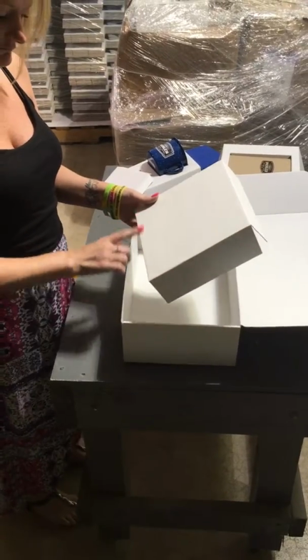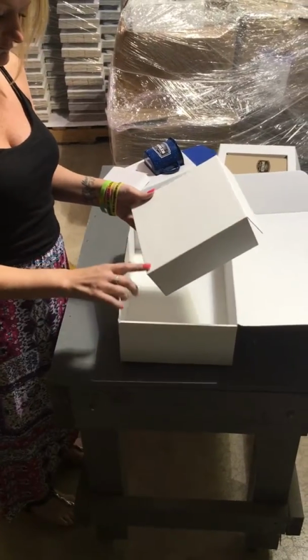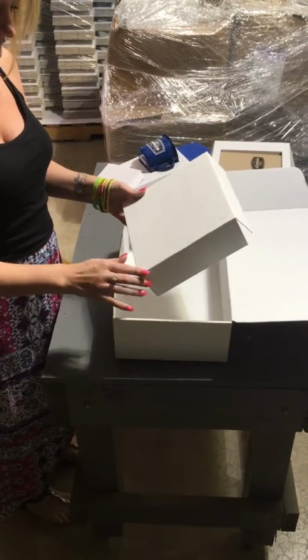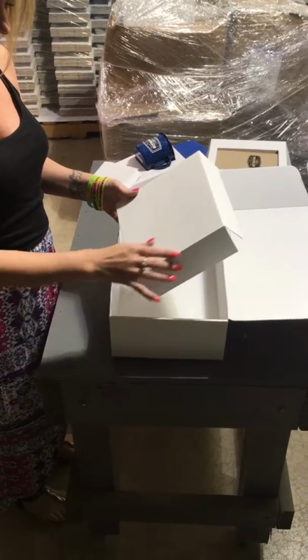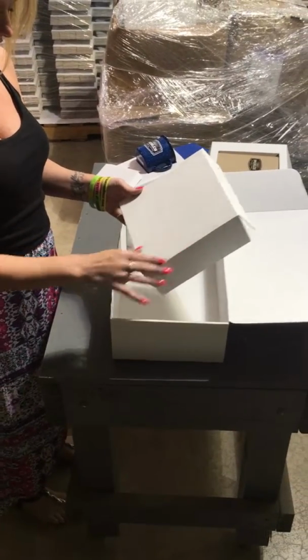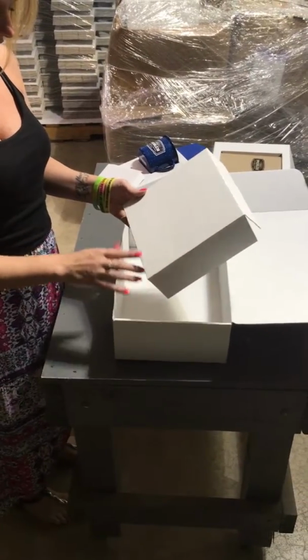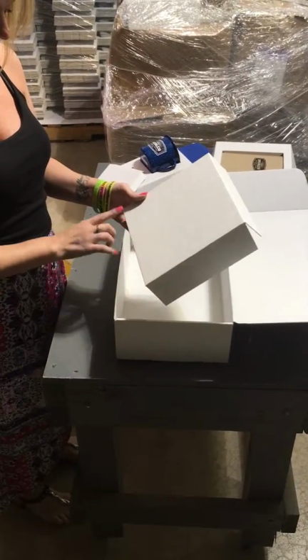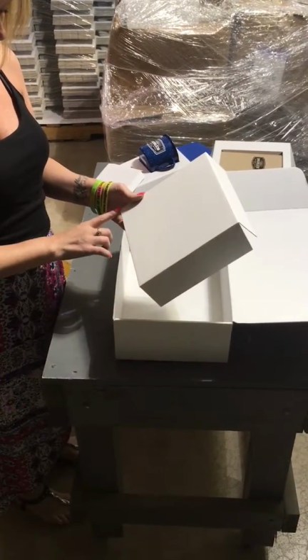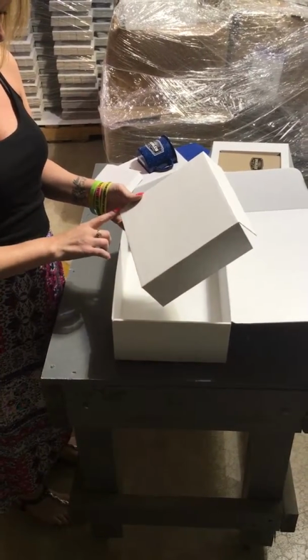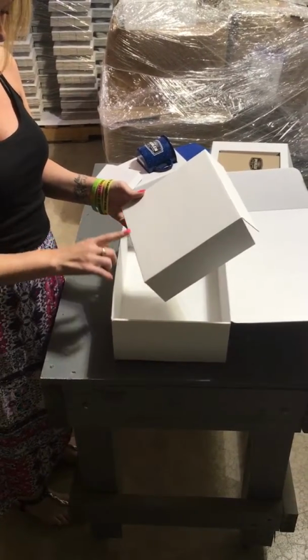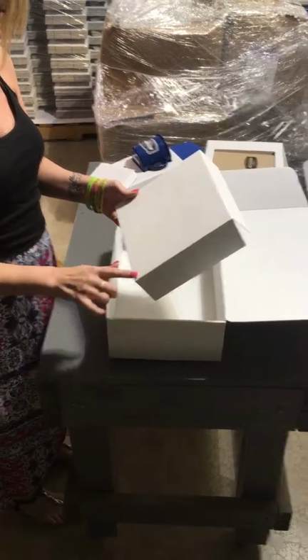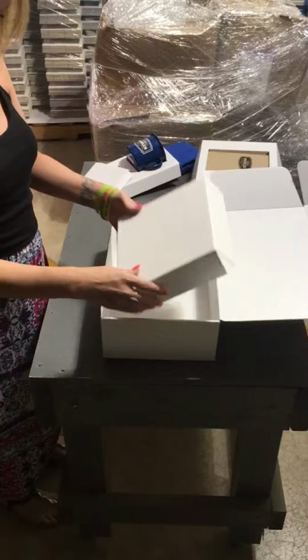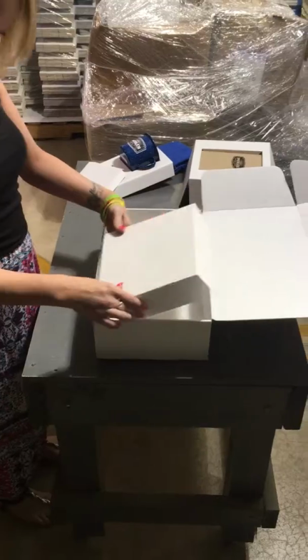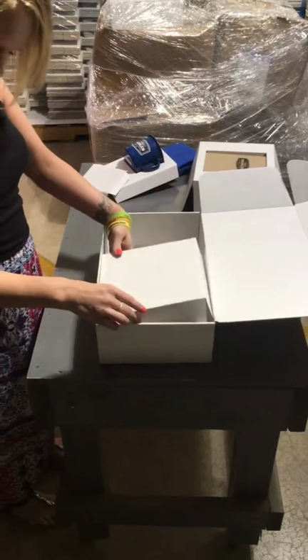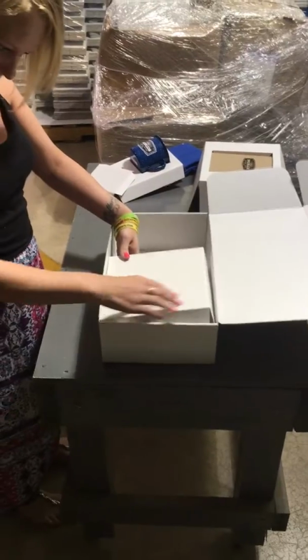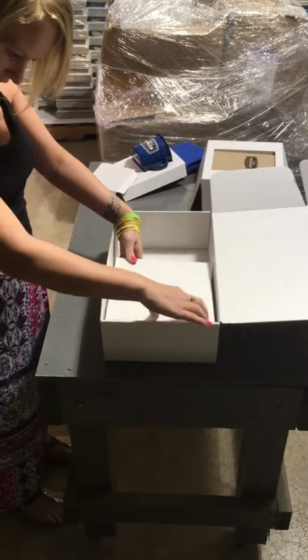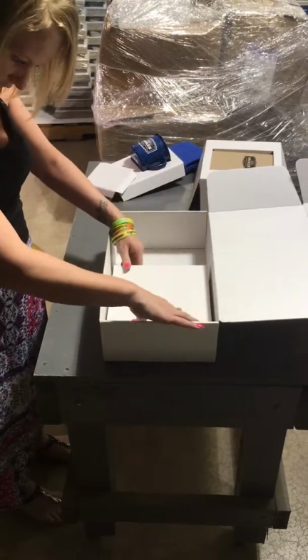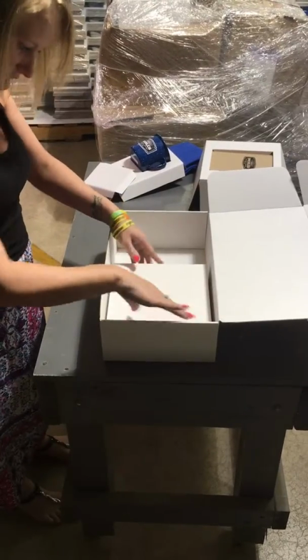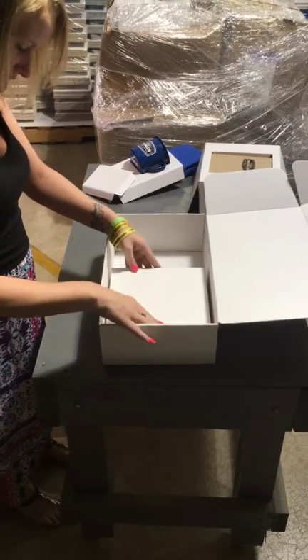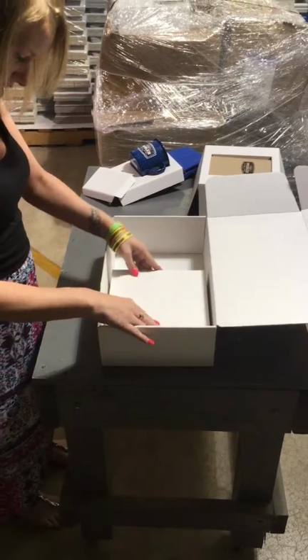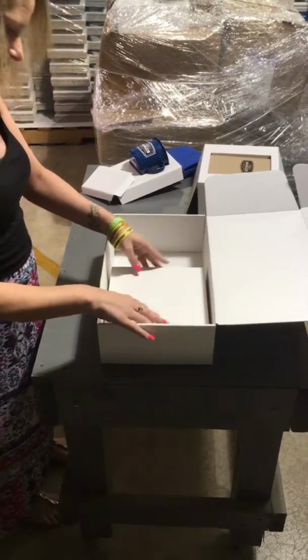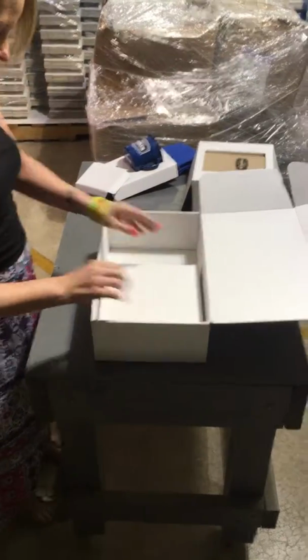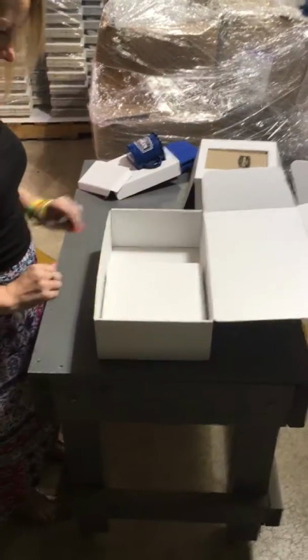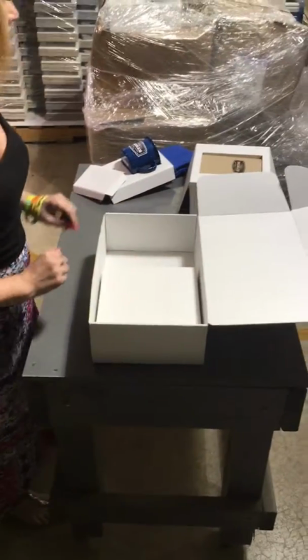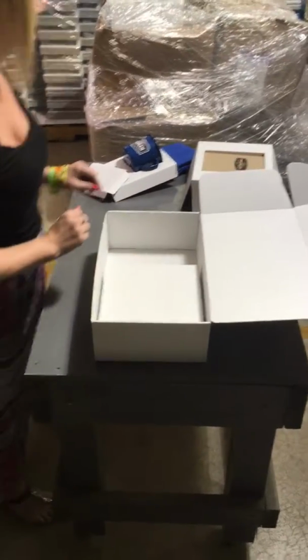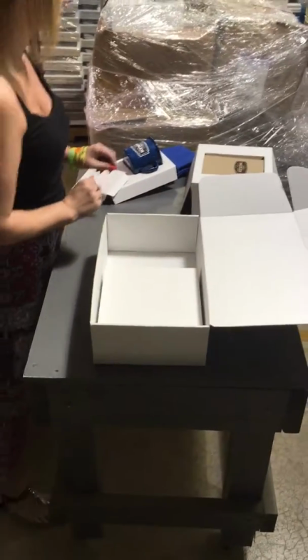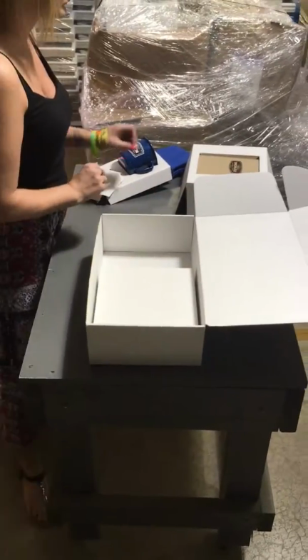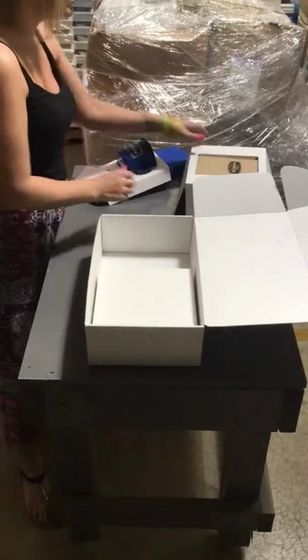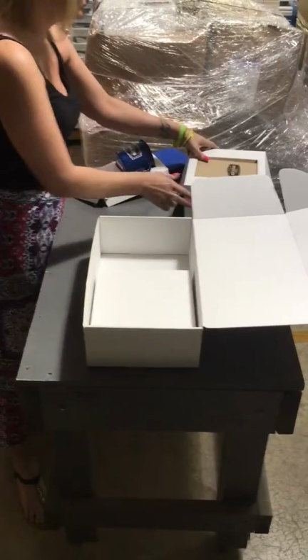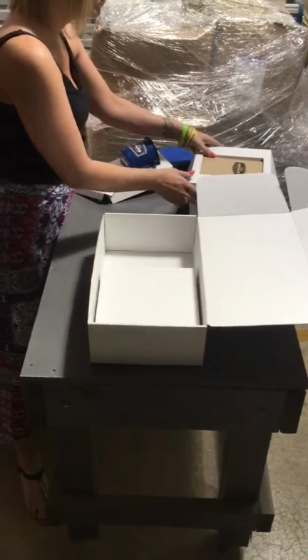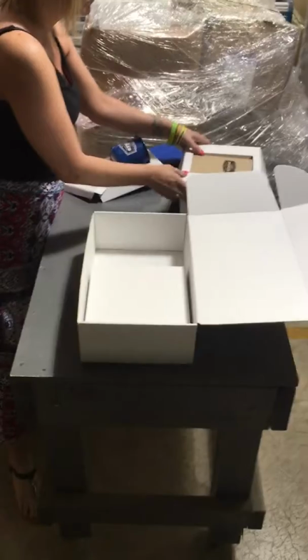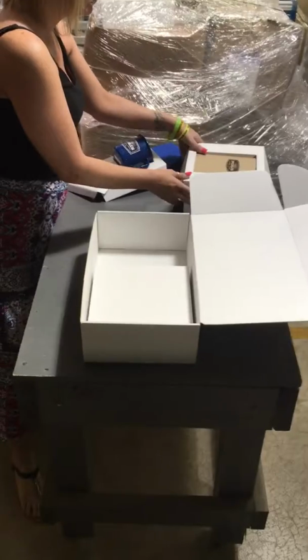You take the large section and assemble that to the front. The side panels of the tray will fold down.